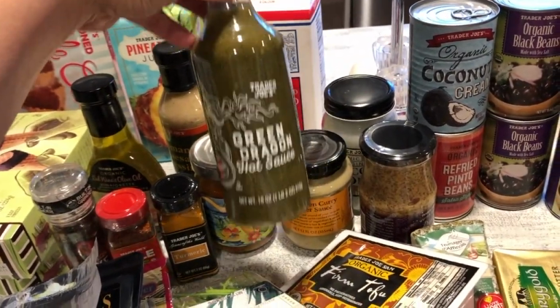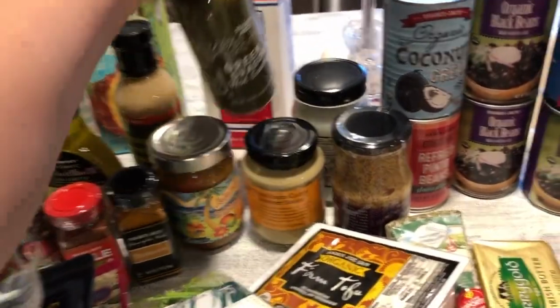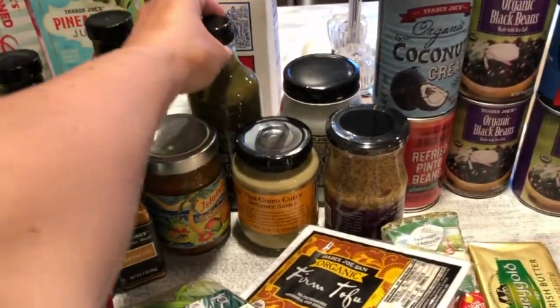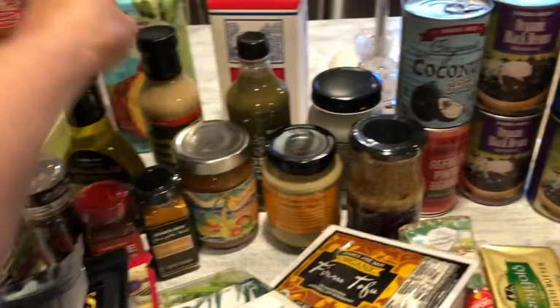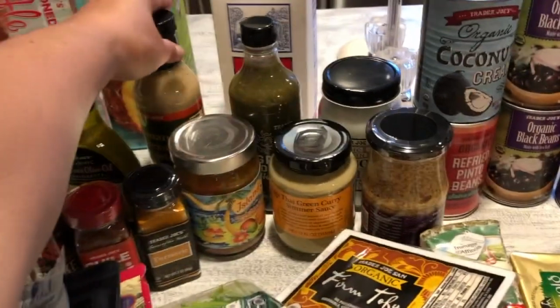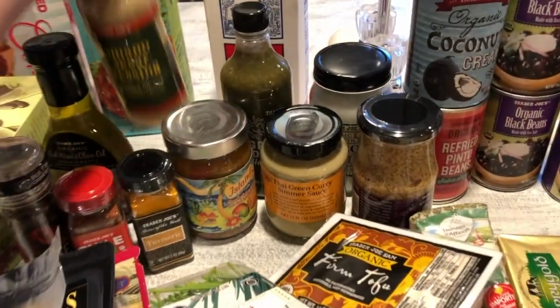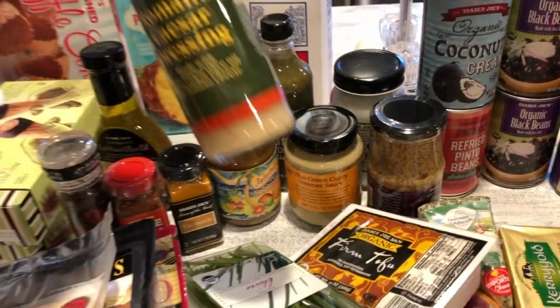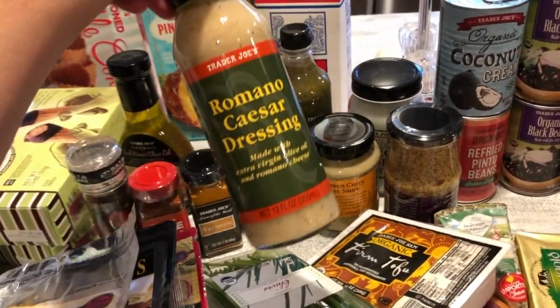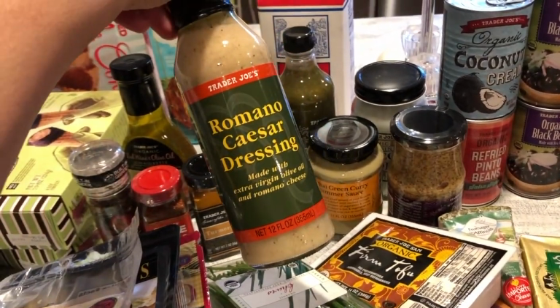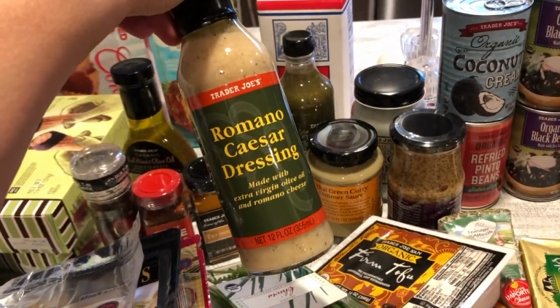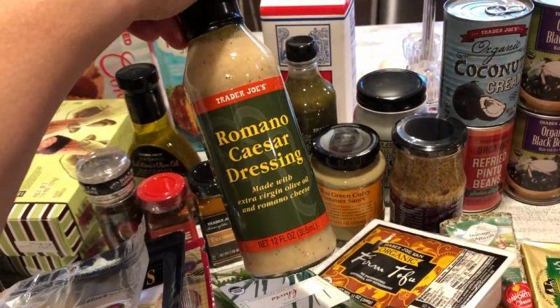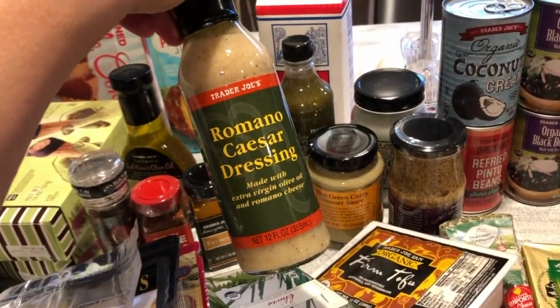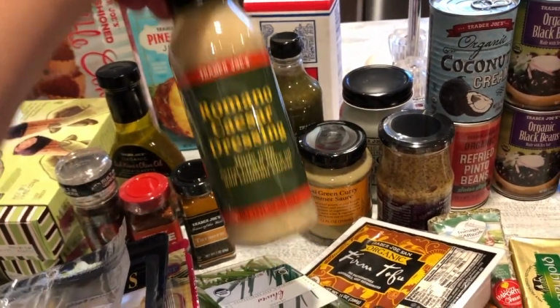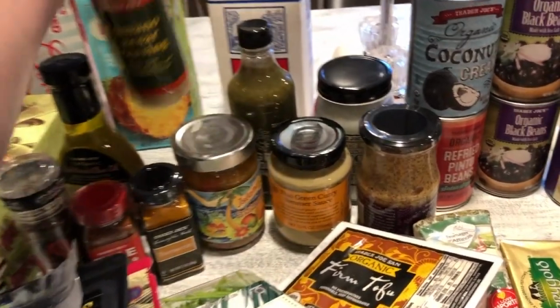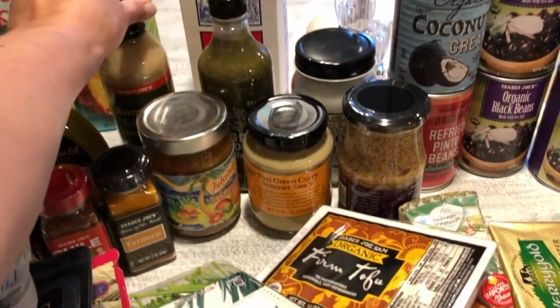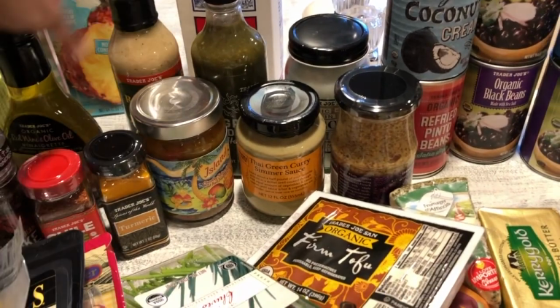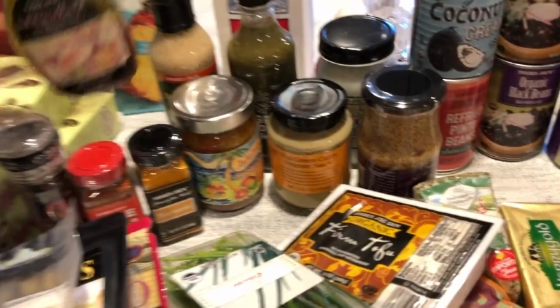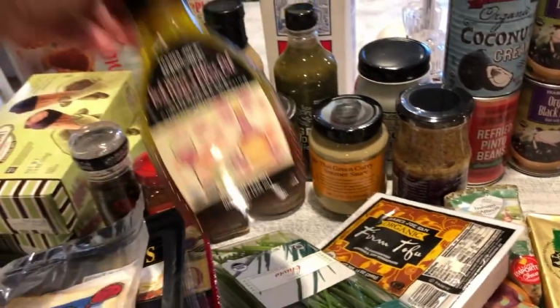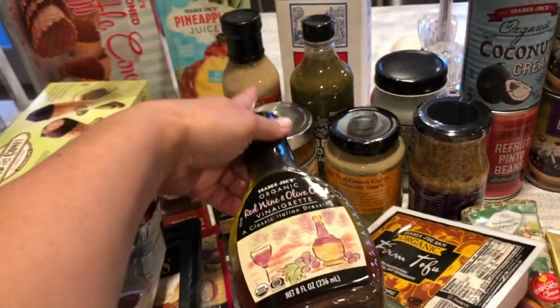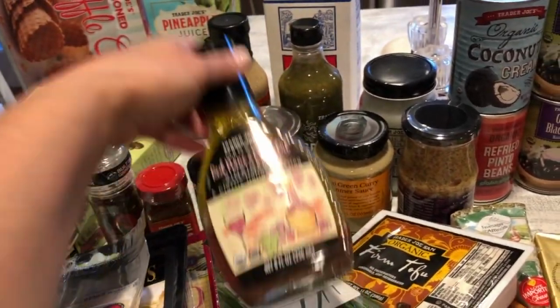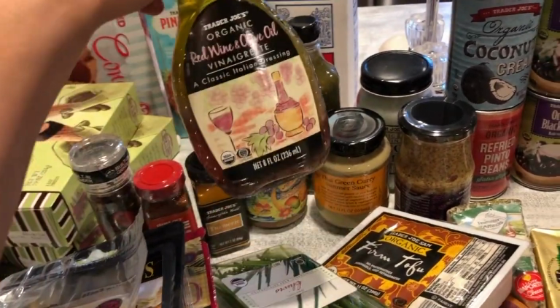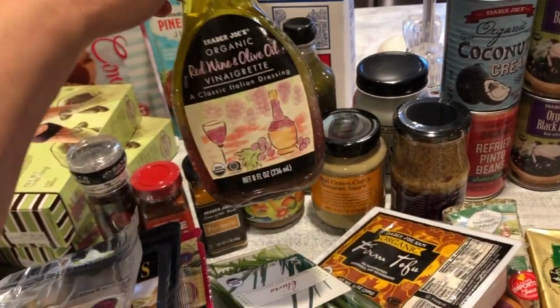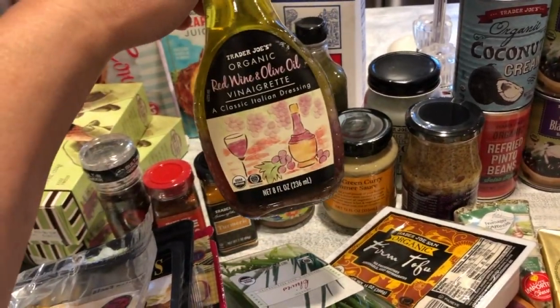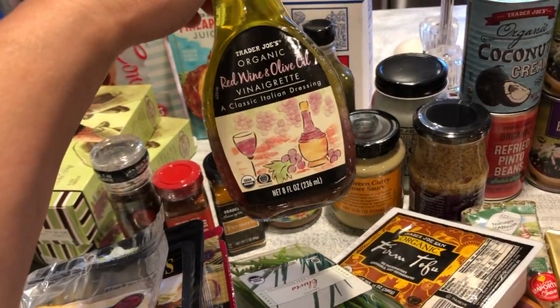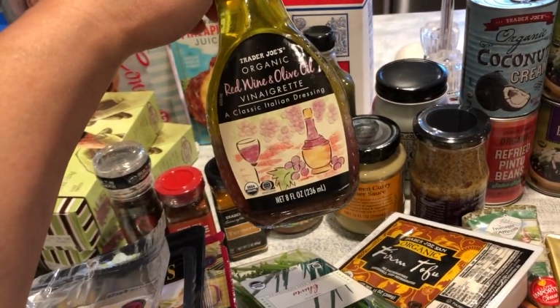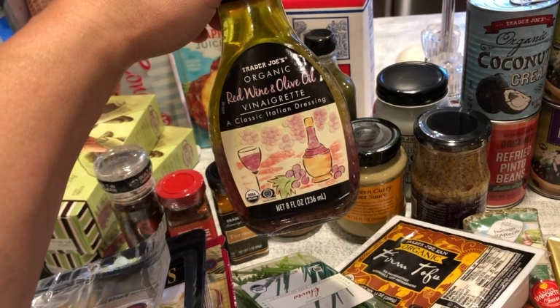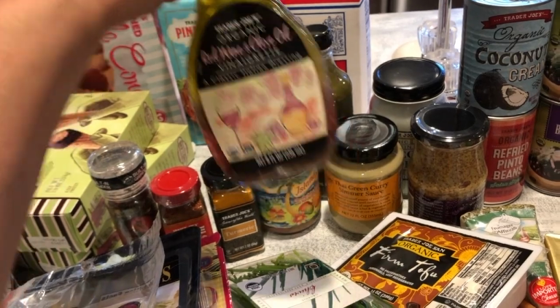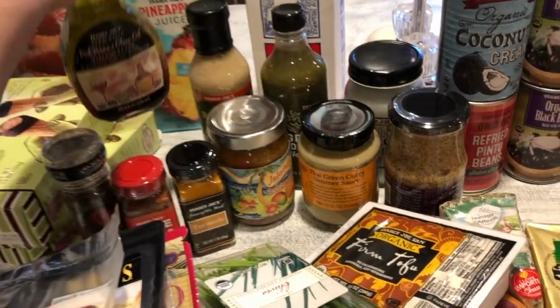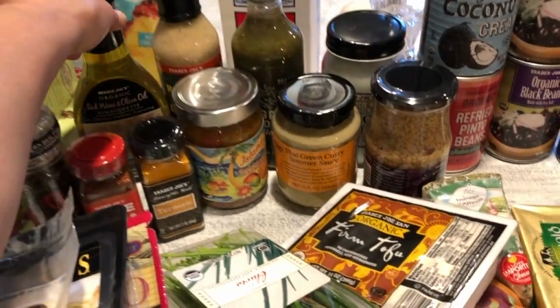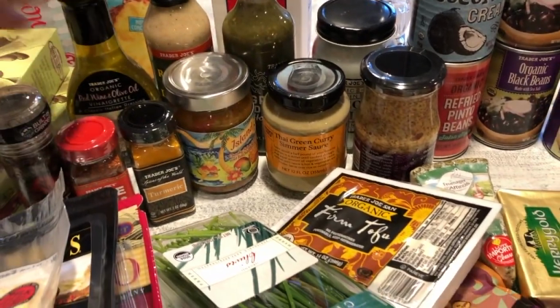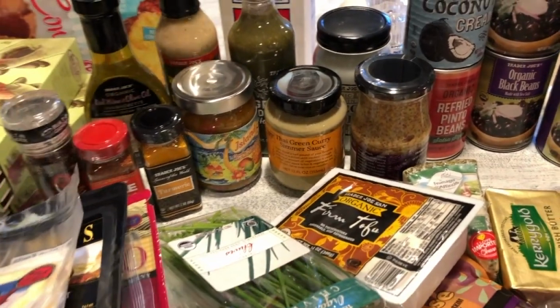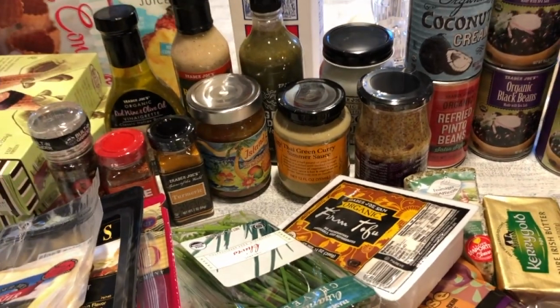Hubby loves his Green Dragon hot sauce from Trader Joe's. Our go-to salad dressing is the Romano Caesar salad dressing — the girls love that — and hubby and I like the red wine olive oil vinaigrette for our salads.